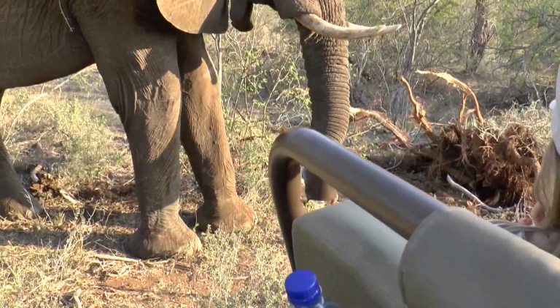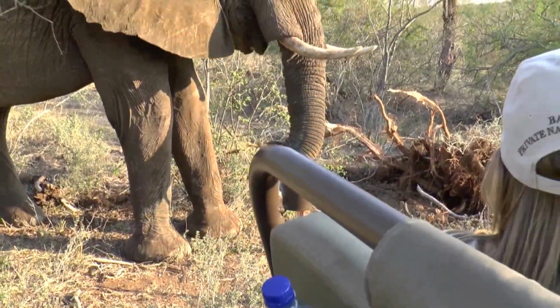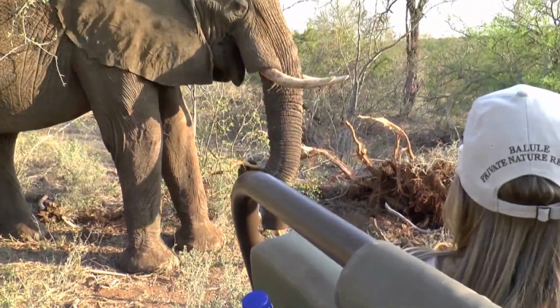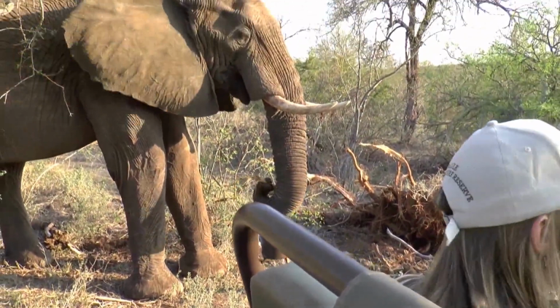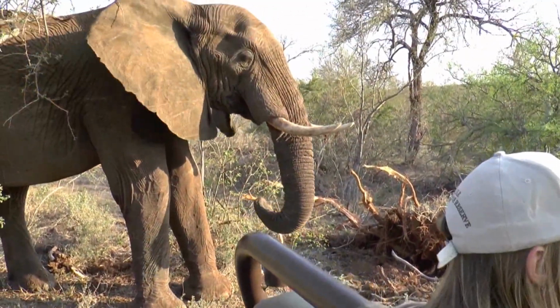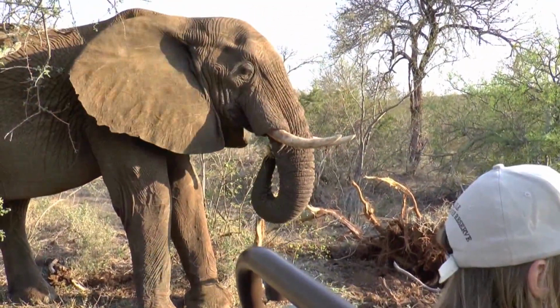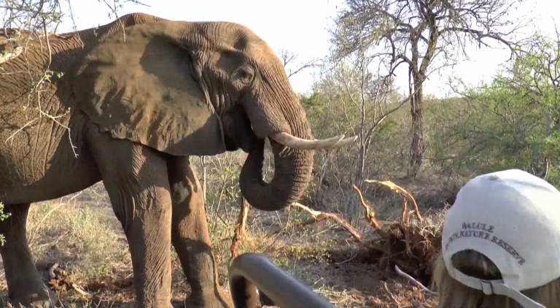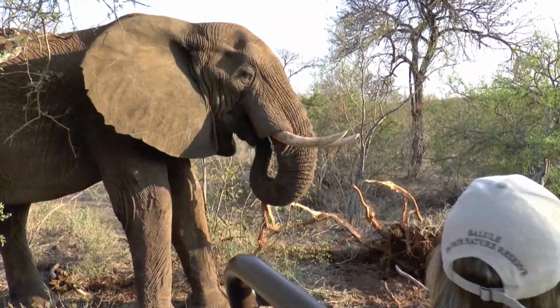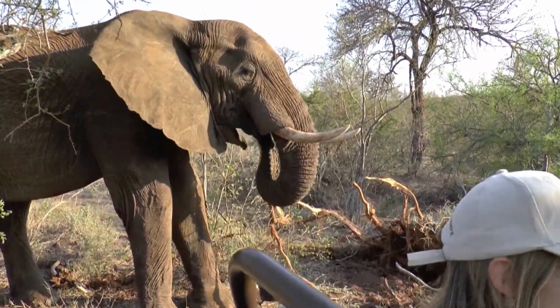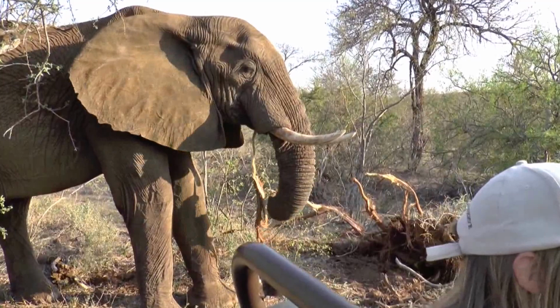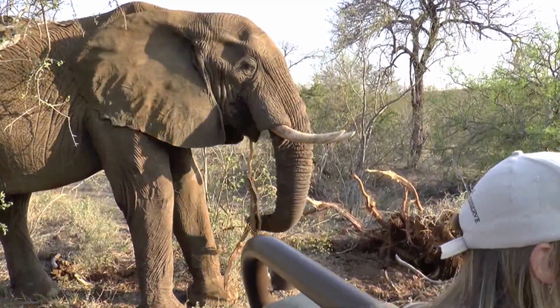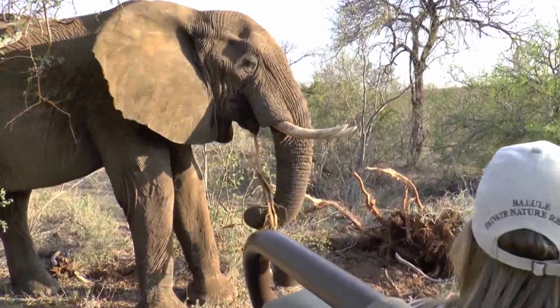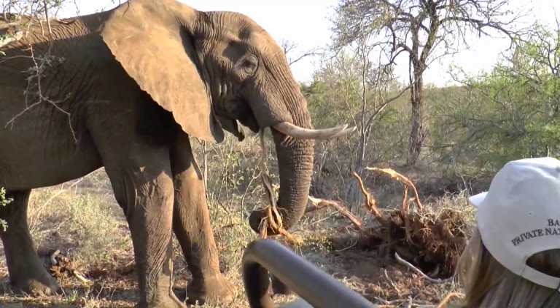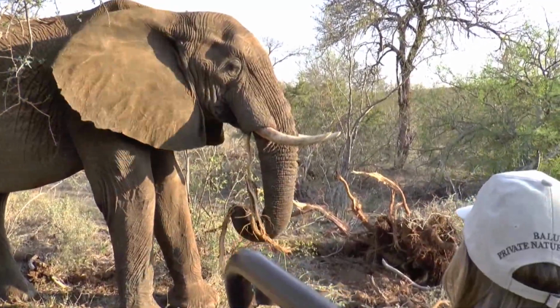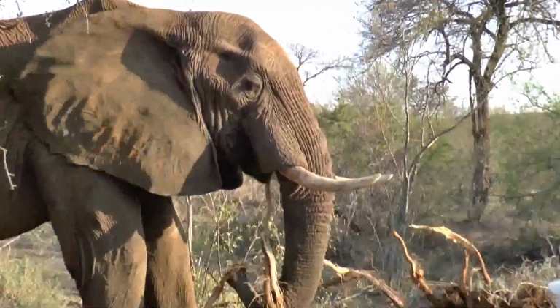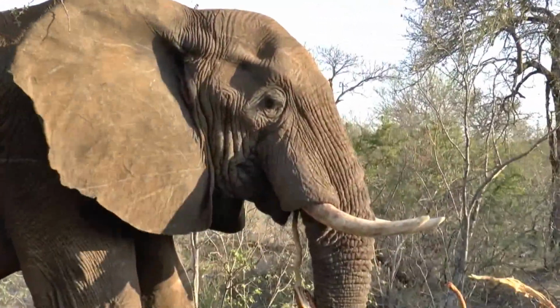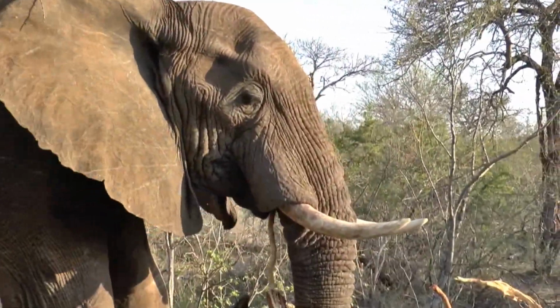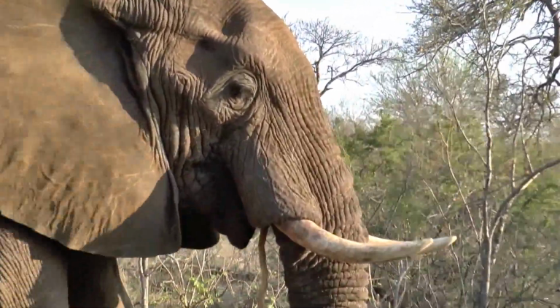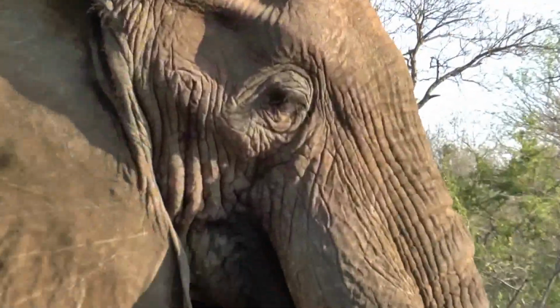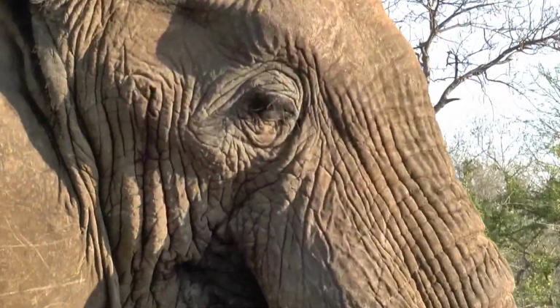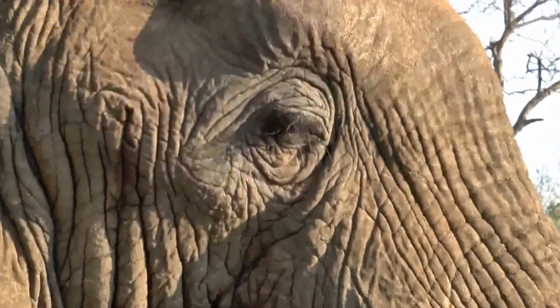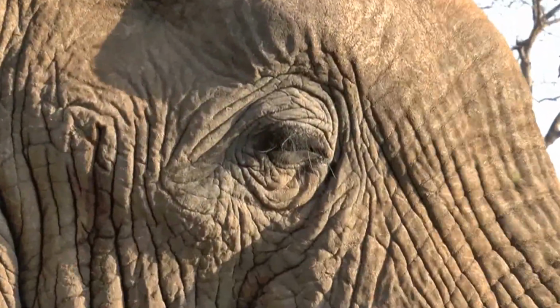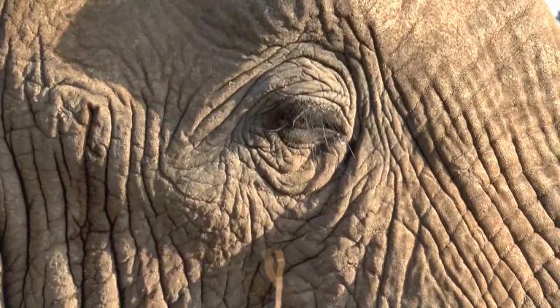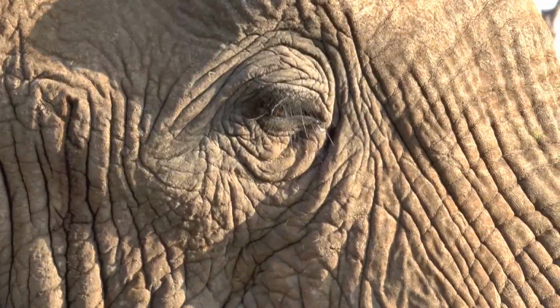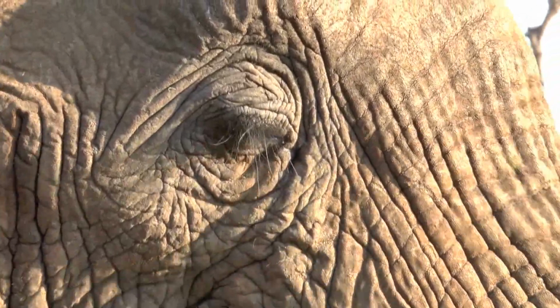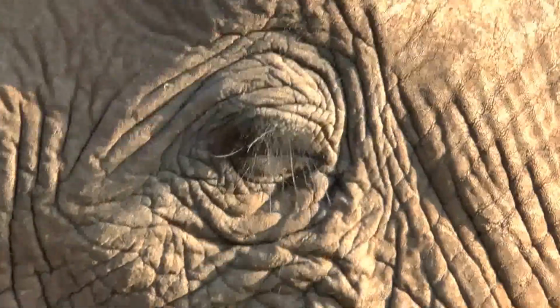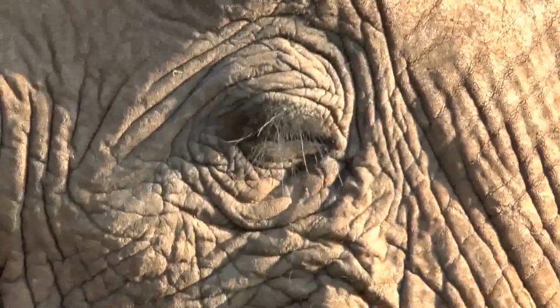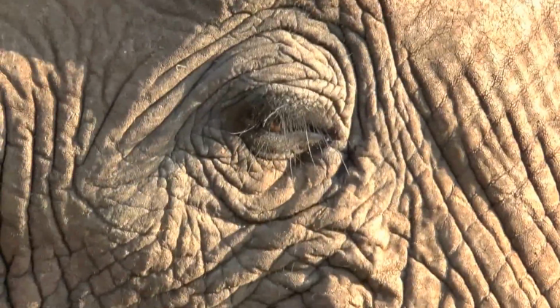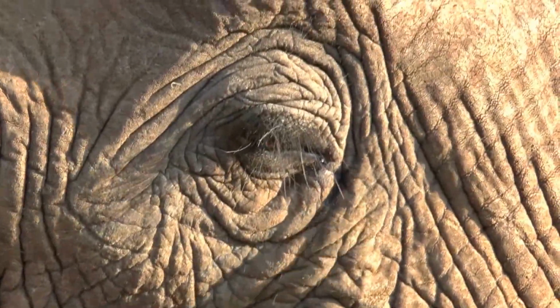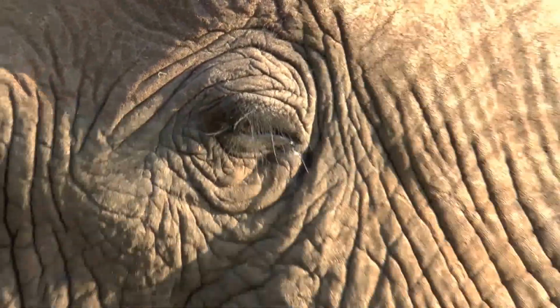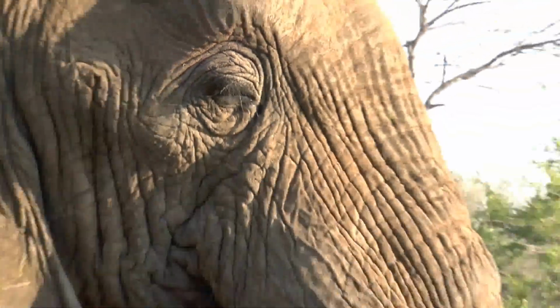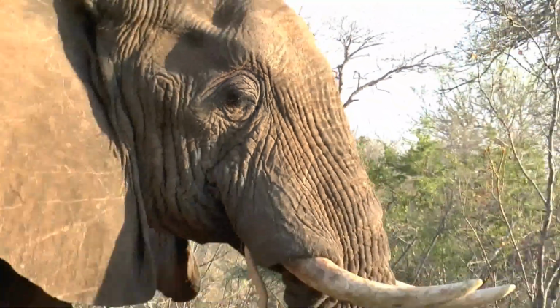Now you've got a good view. Look at his eyelashes - see how long they are? That protects him from when they throw dust and mud on themselves, and from the little twigs and branches on trees when they're walking through the bush.